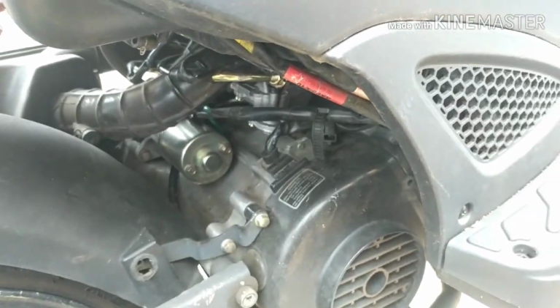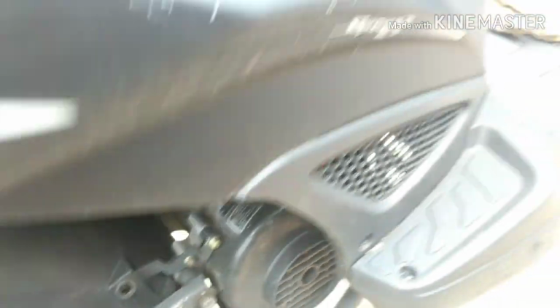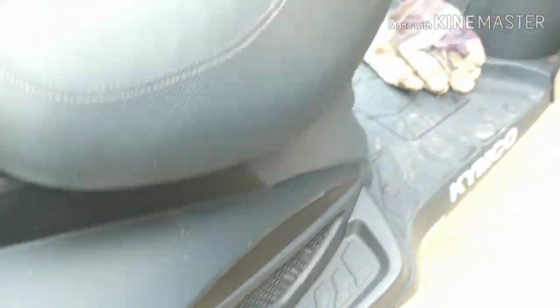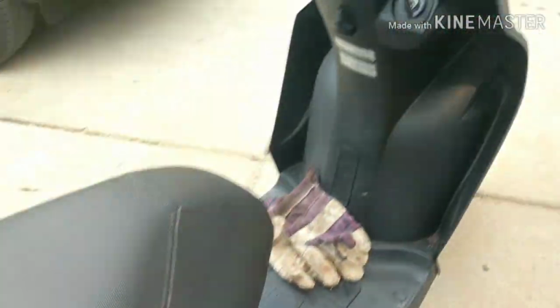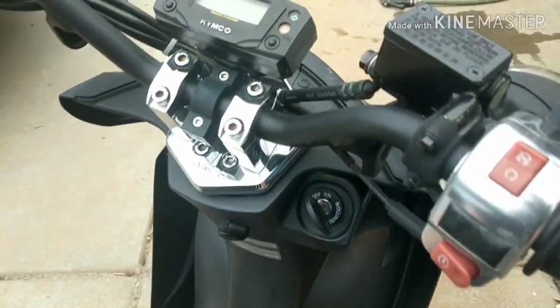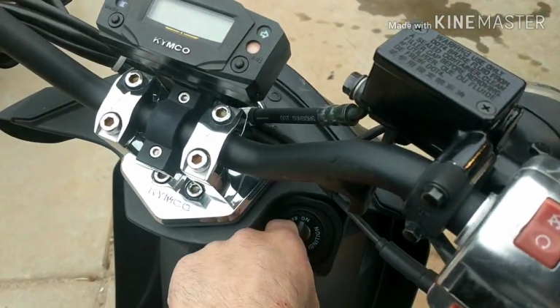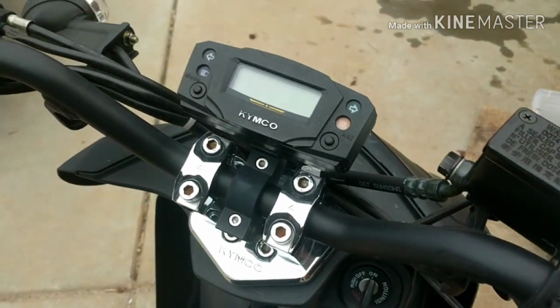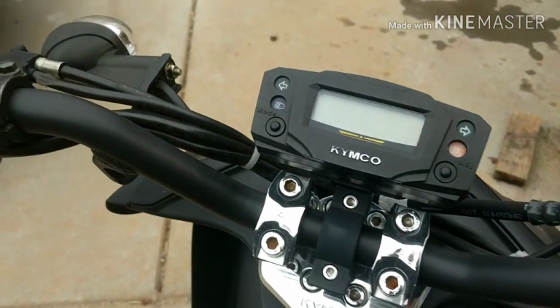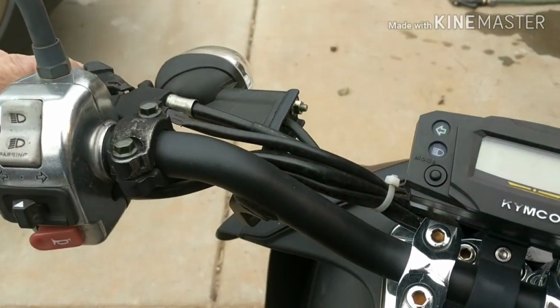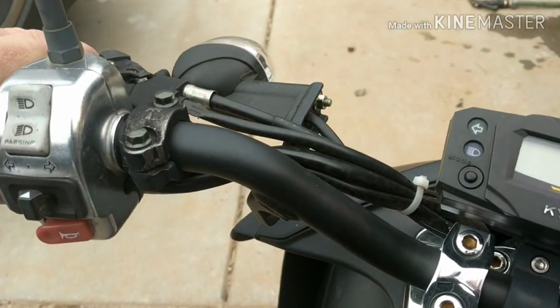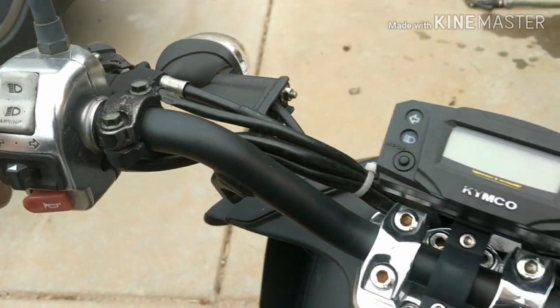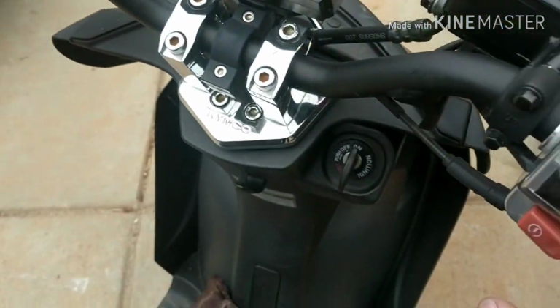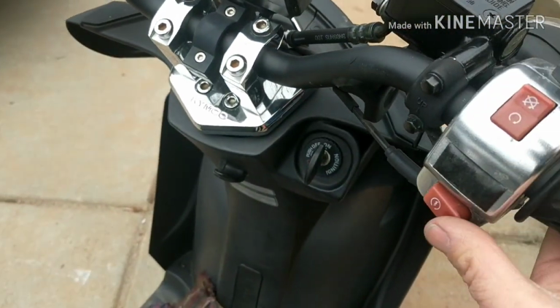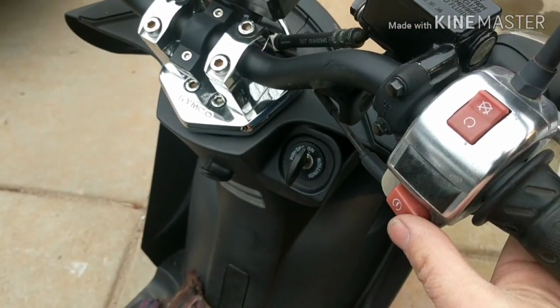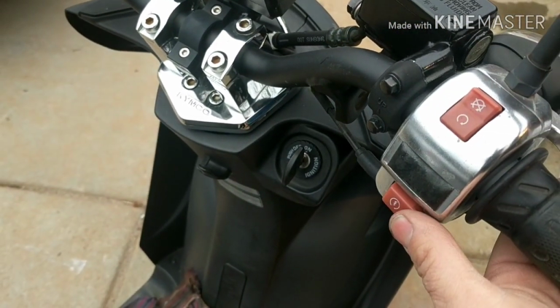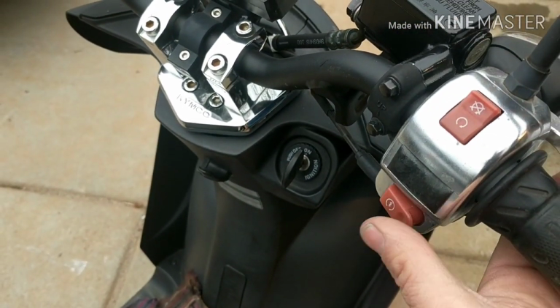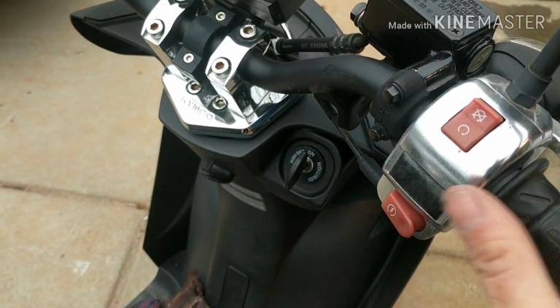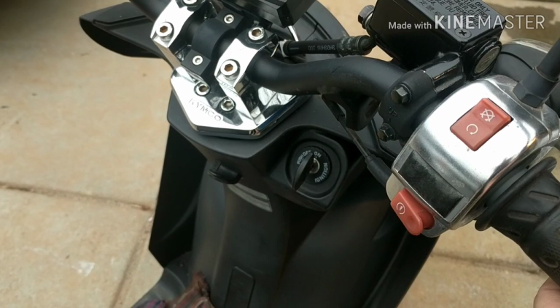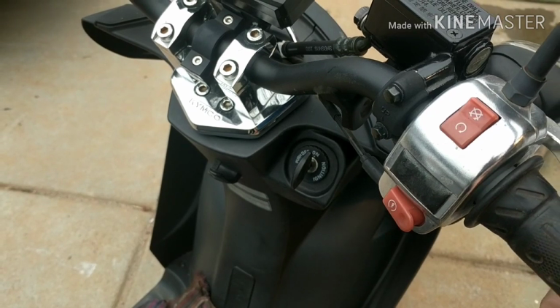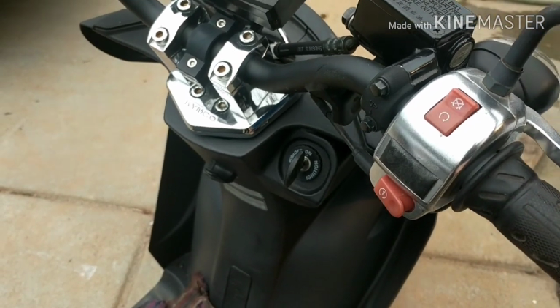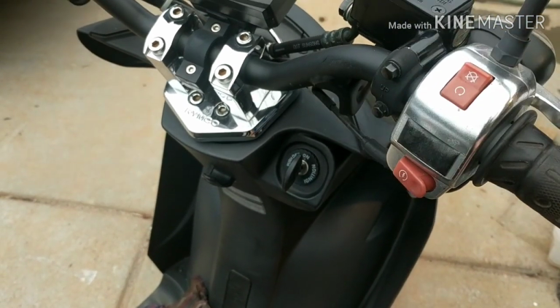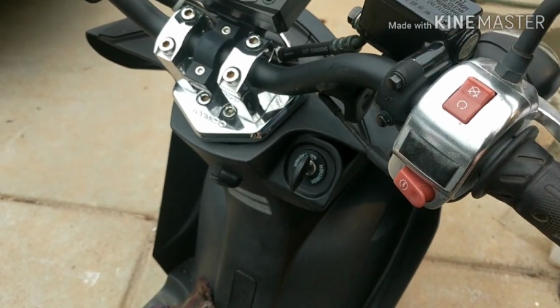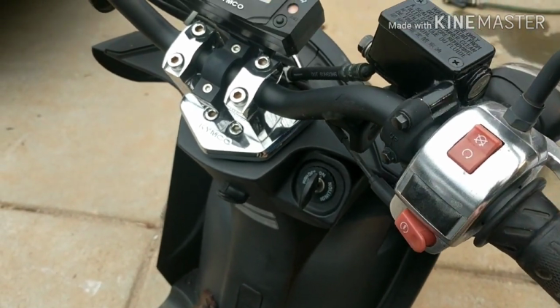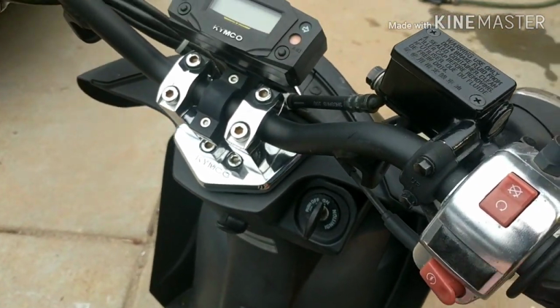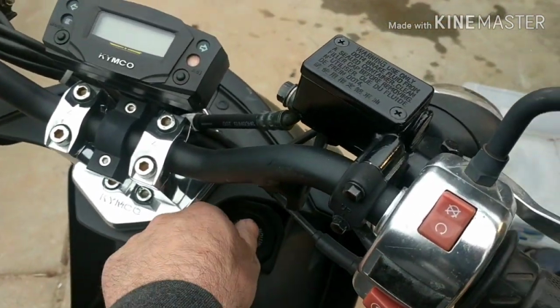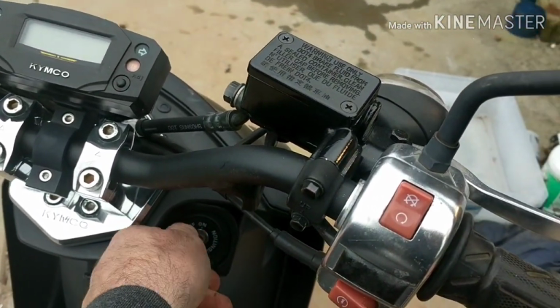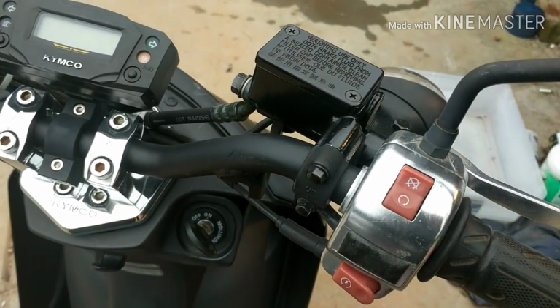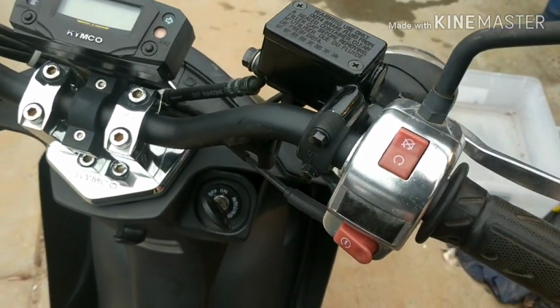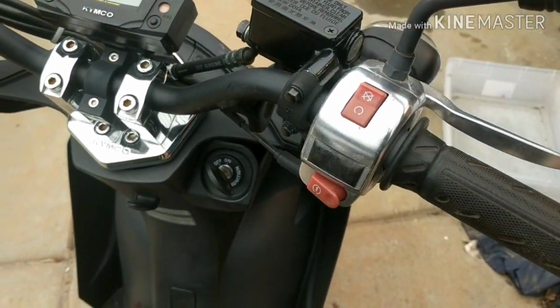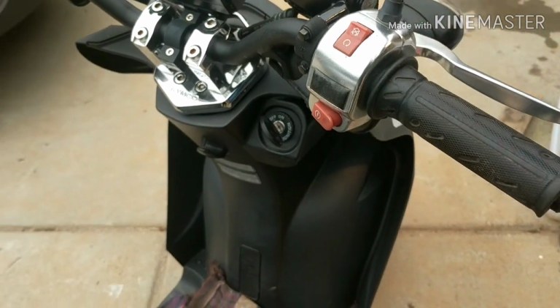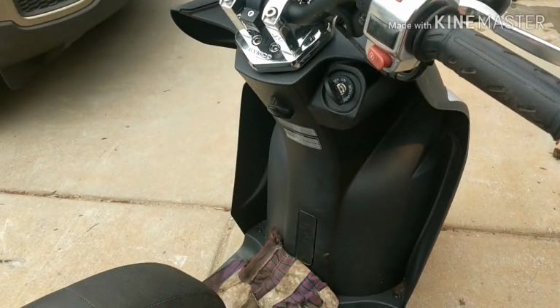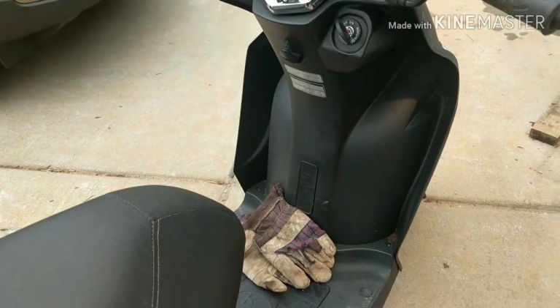All right, it's all mounted in. Let's give it a shot. Nice — much better. And that's all there is to it.